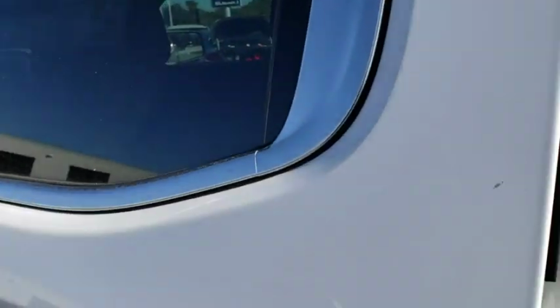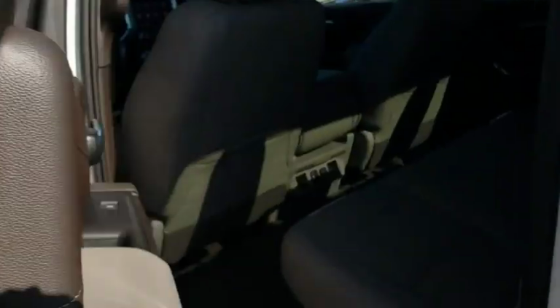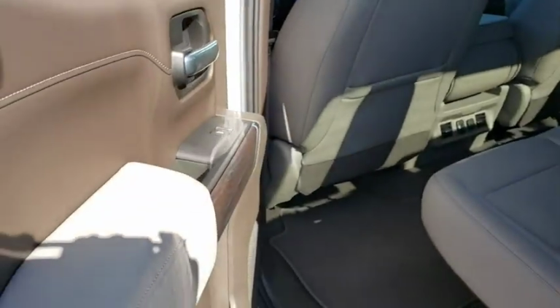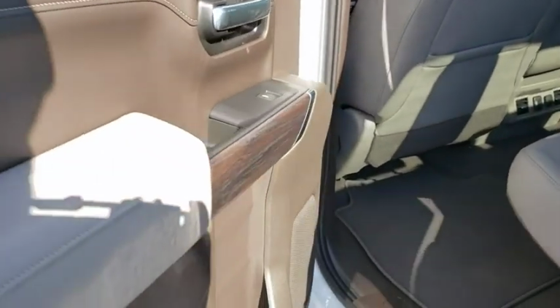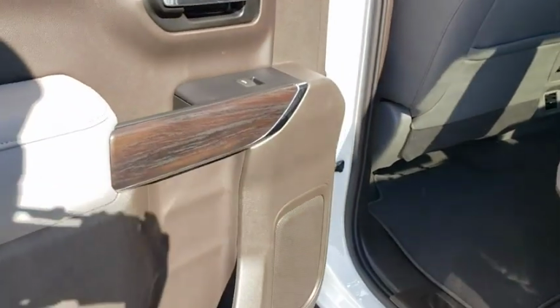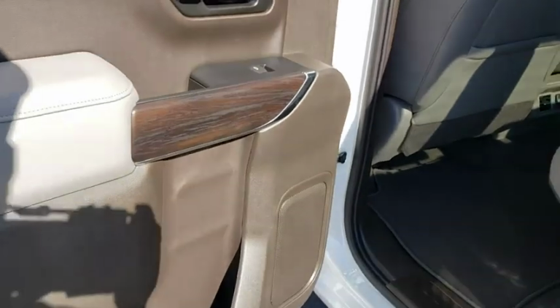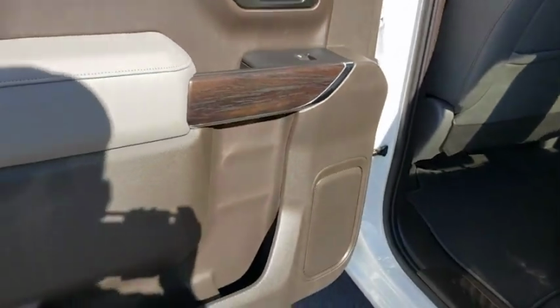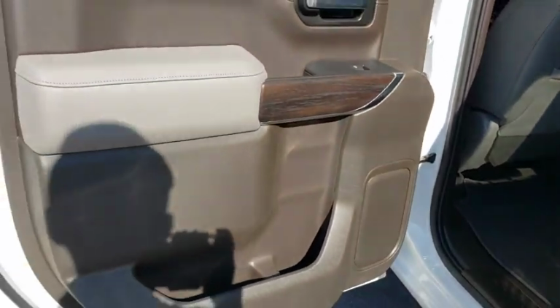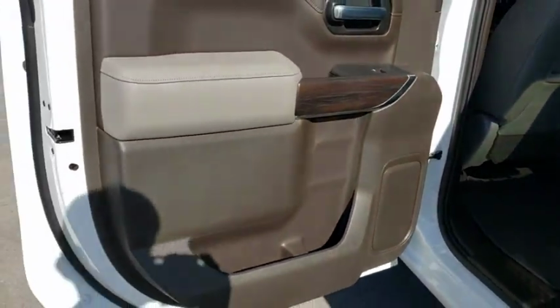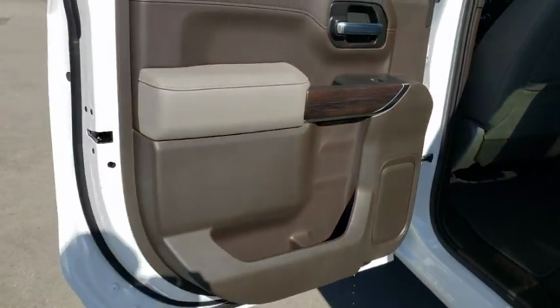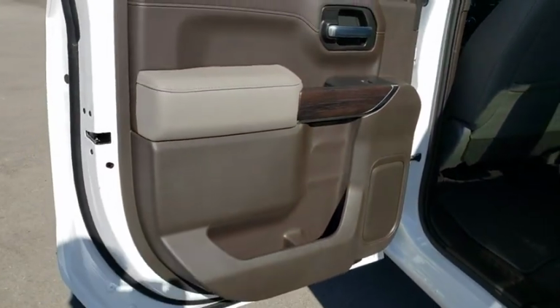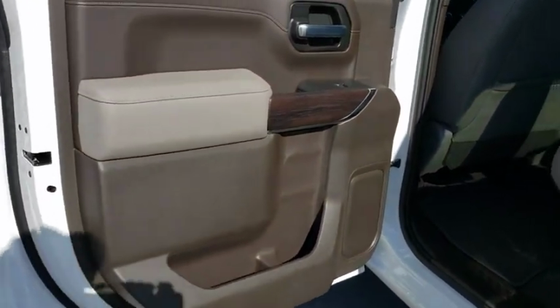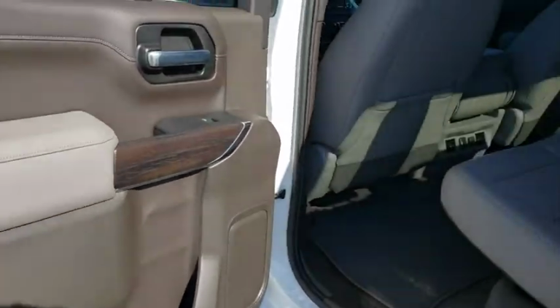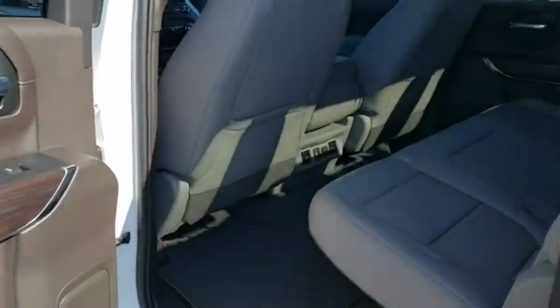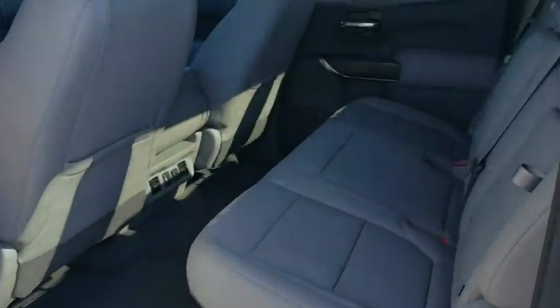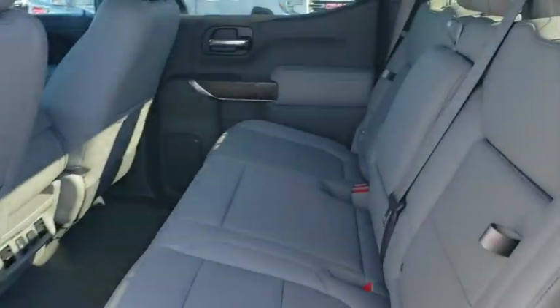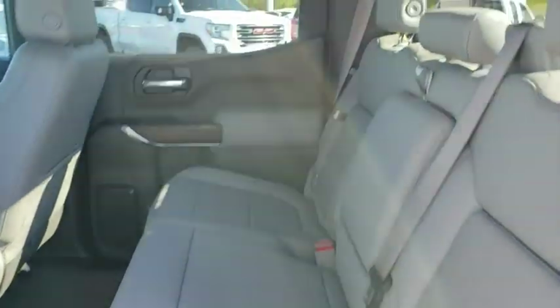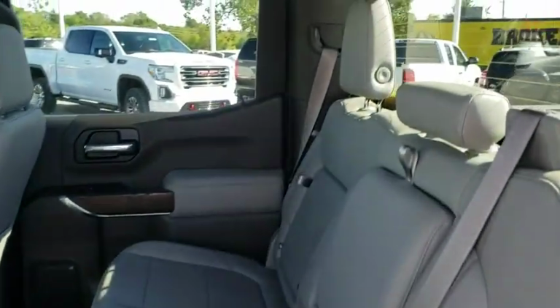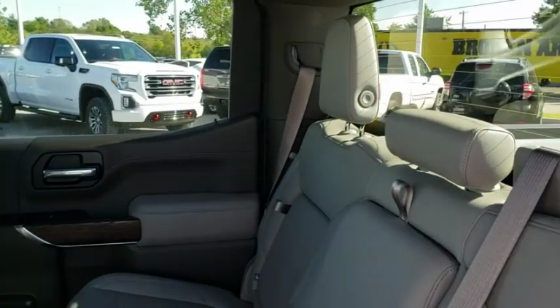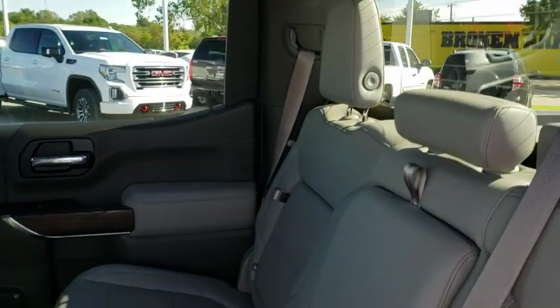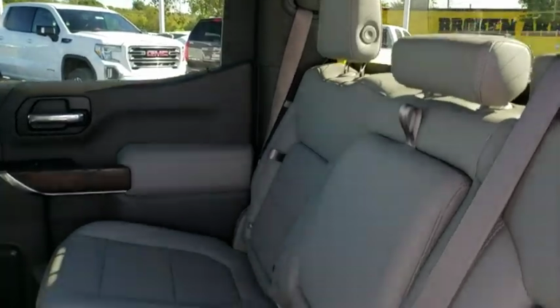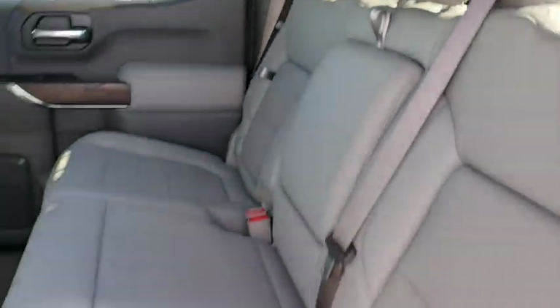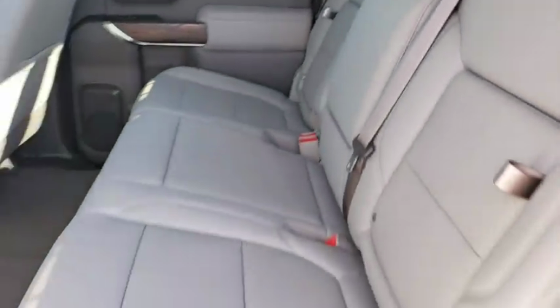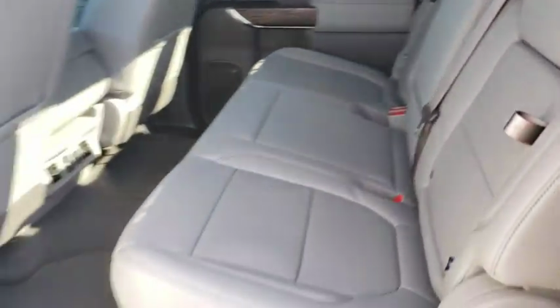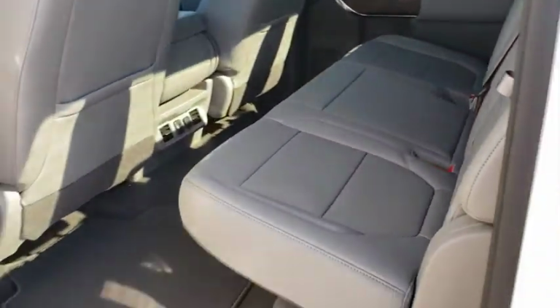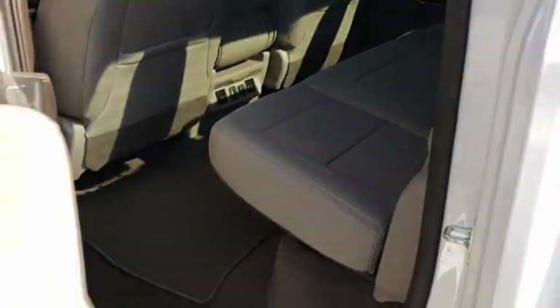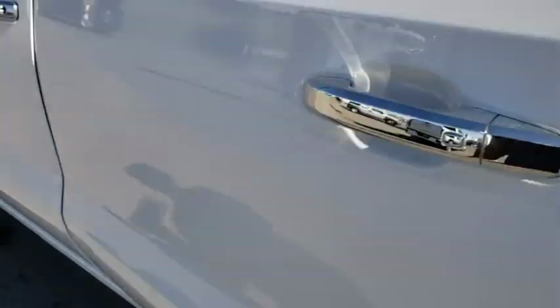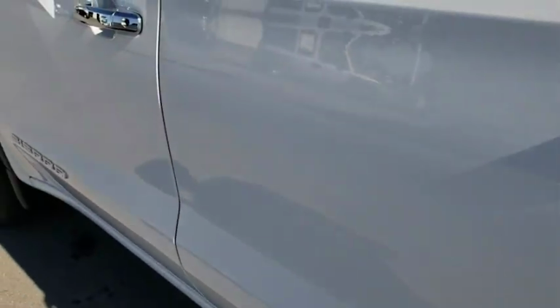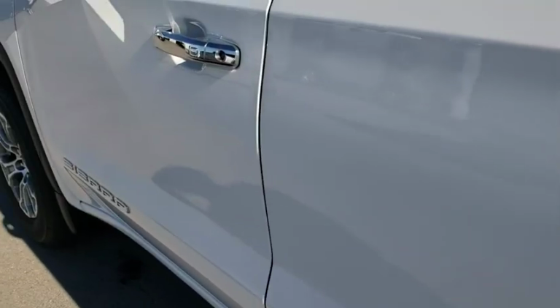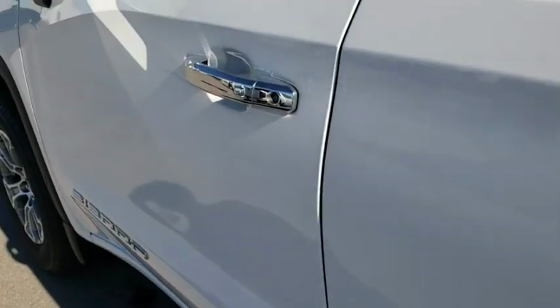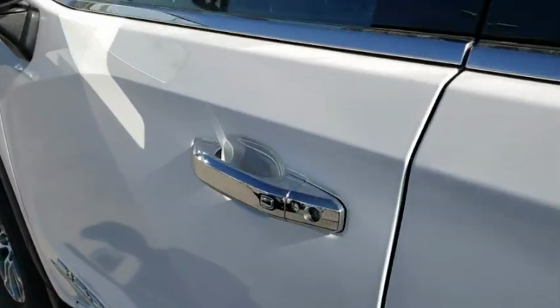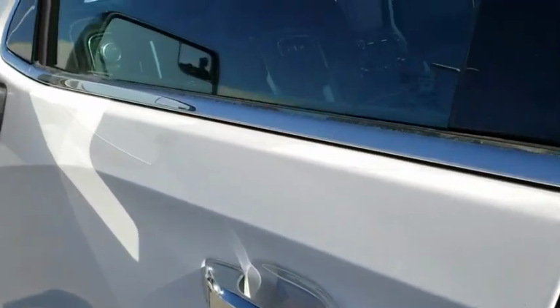Leather-wrapped steering wheel, power steering, adjustable steering wheel, four-wheel drive, floor mats, four-wheel disc brakes, aluminum wheels, keyless start, auto-dimming rear-view mirror.